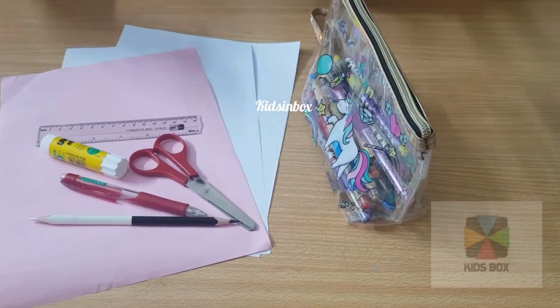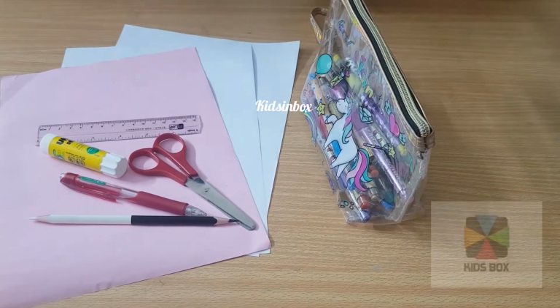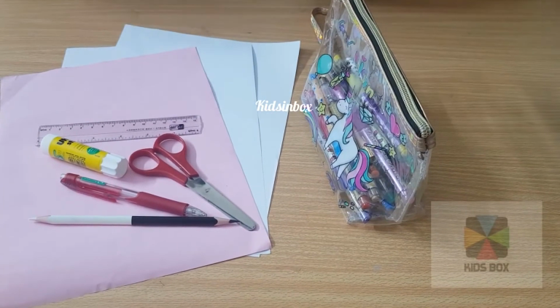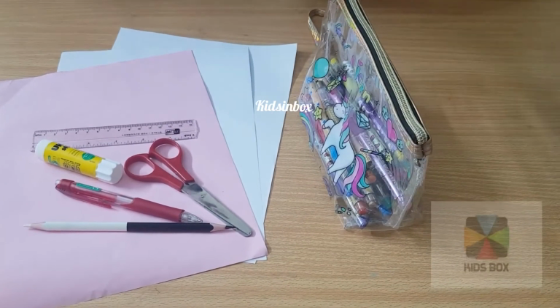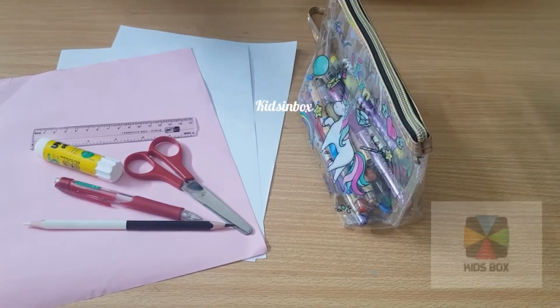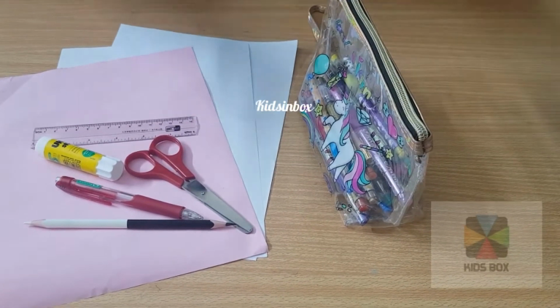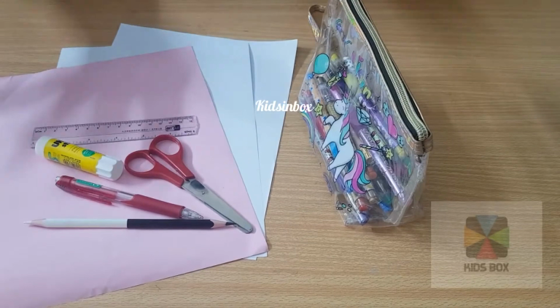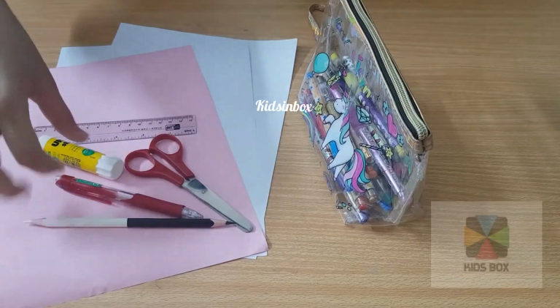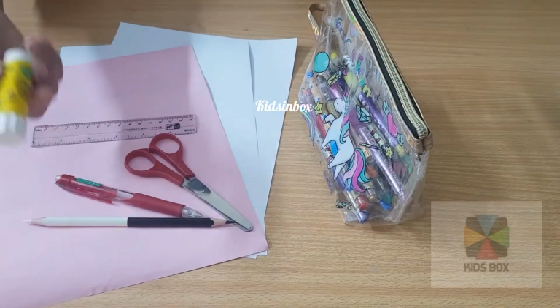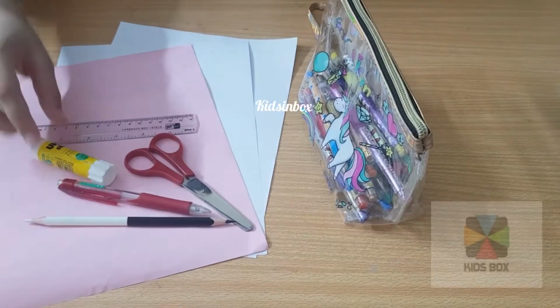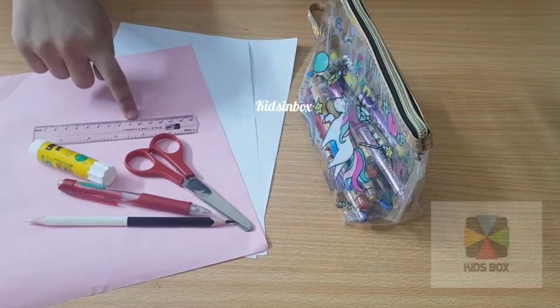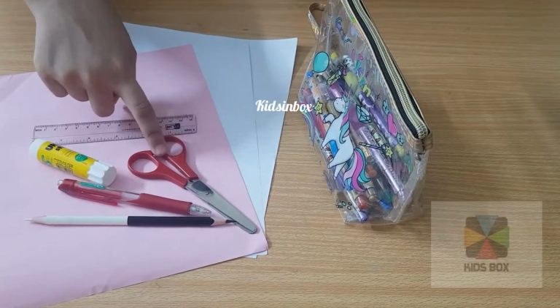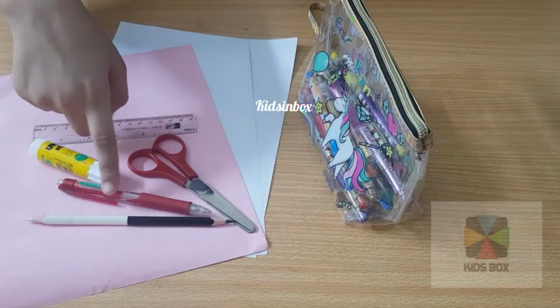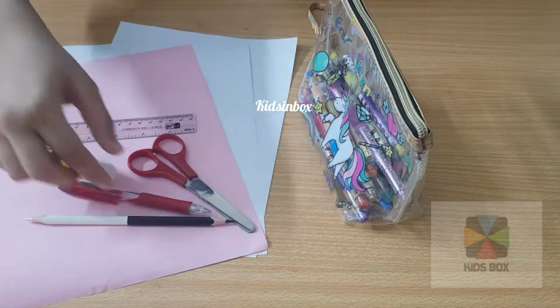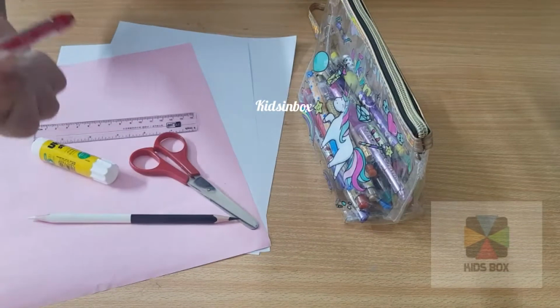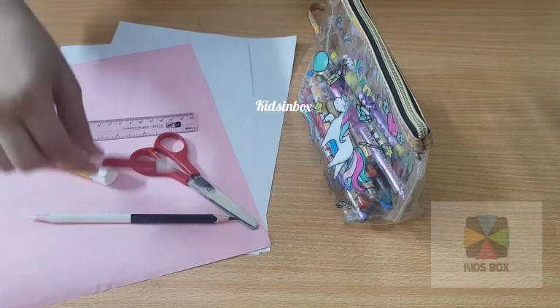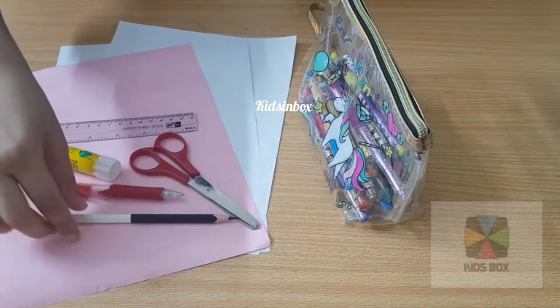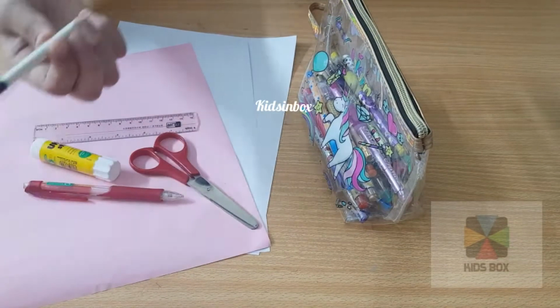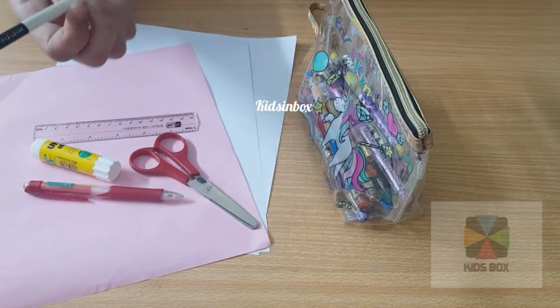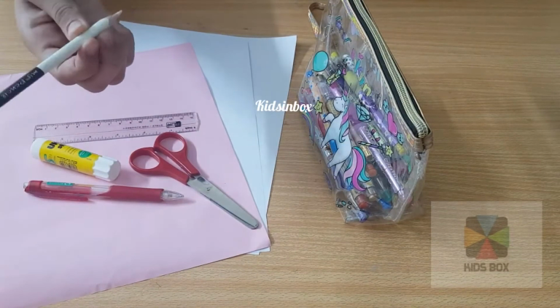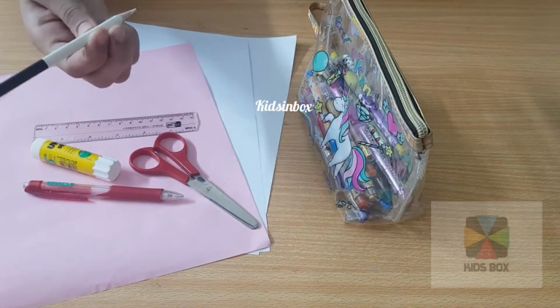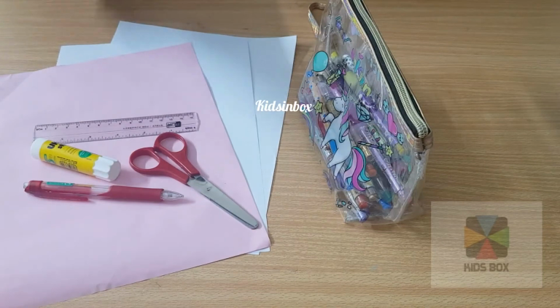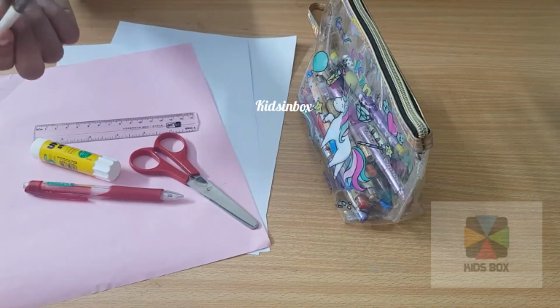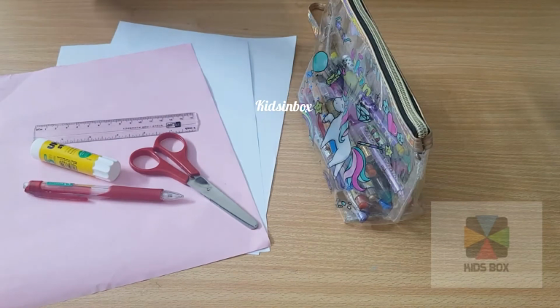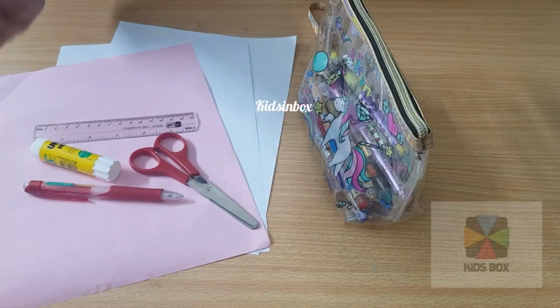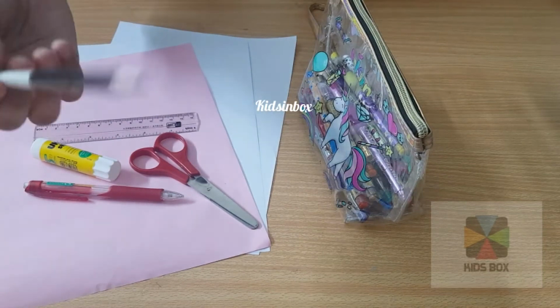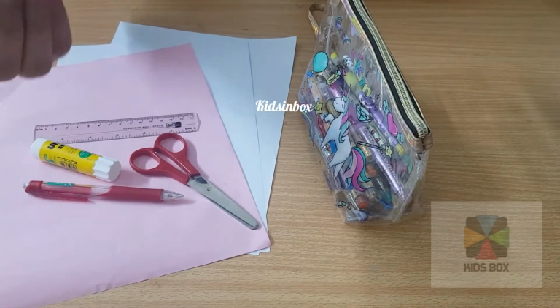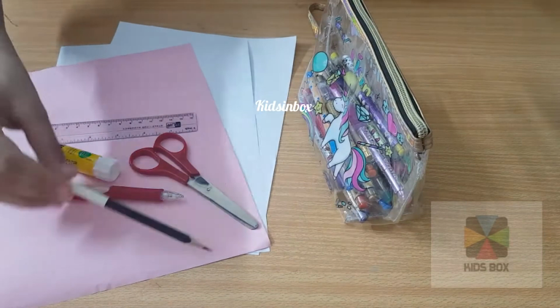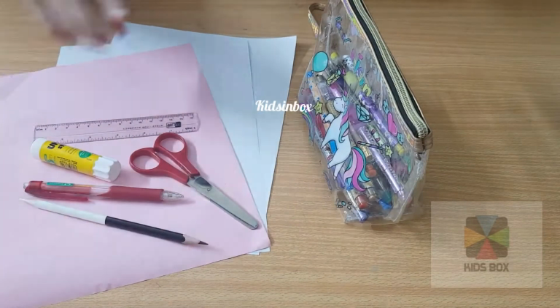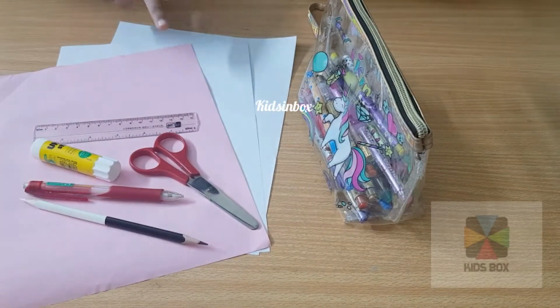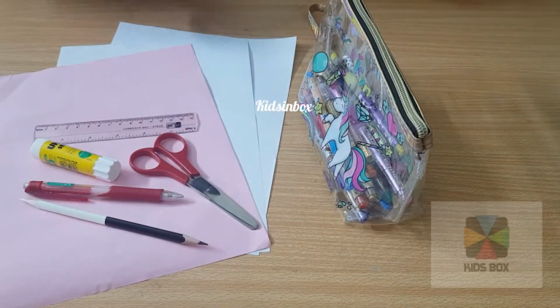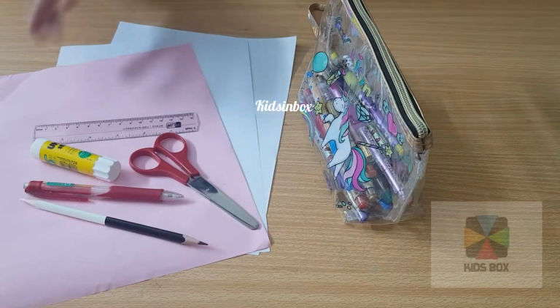Things we will need for making these little mini notebooks: we will need a glue stick, steel, scissors, and pencil. We are using black and white pencils because we don't have a marker. And we will need some paper scissors.